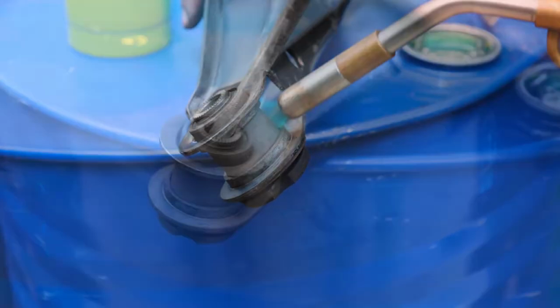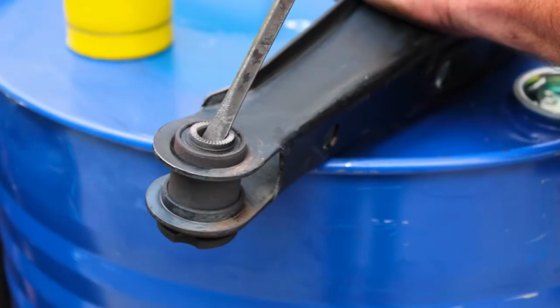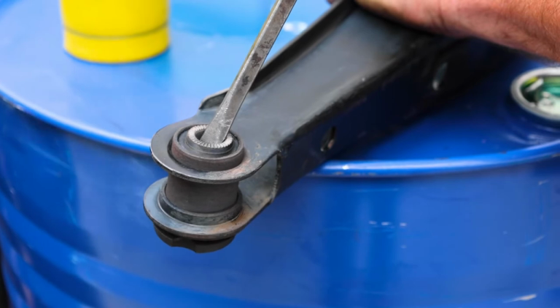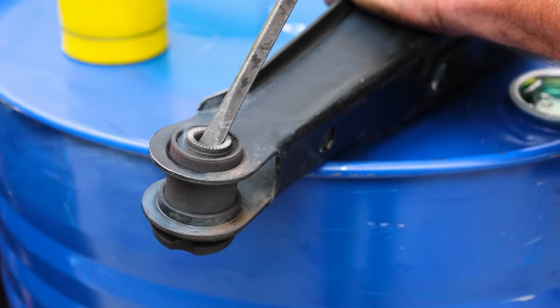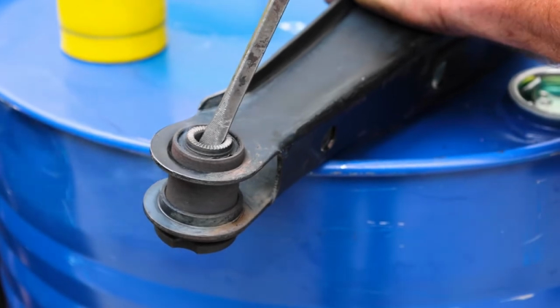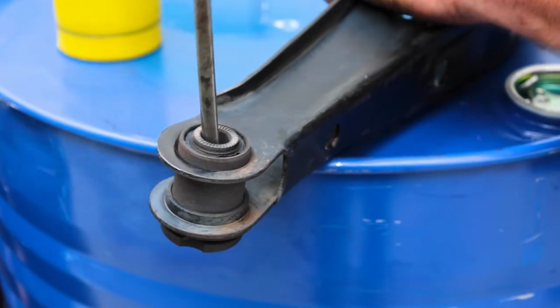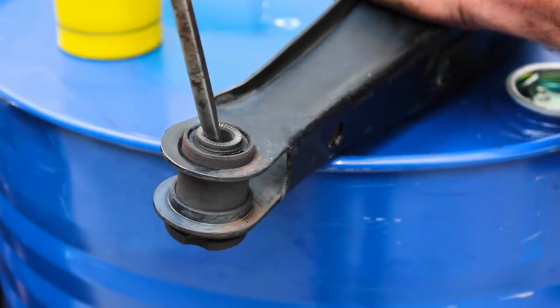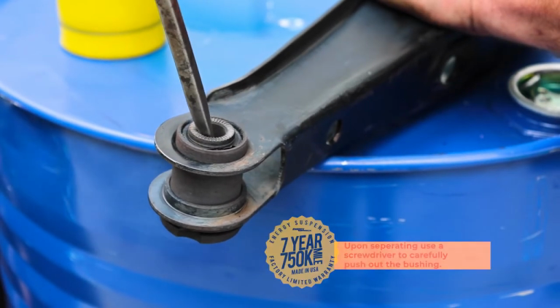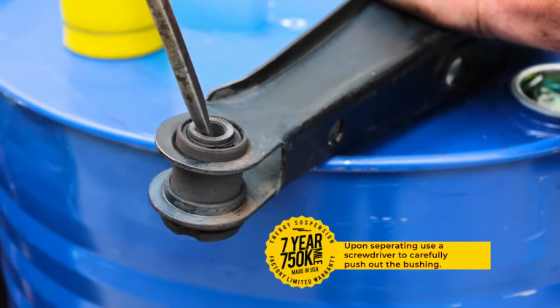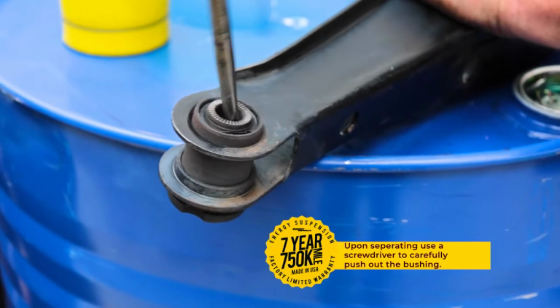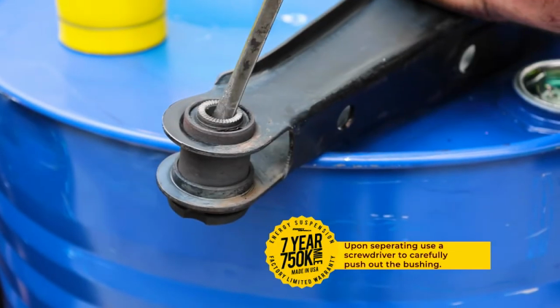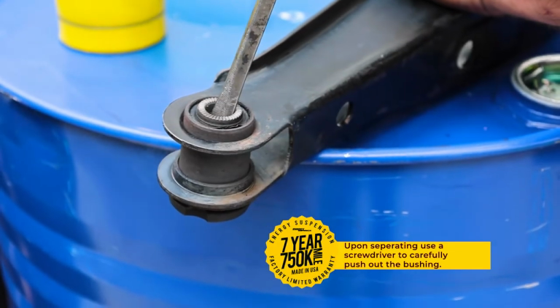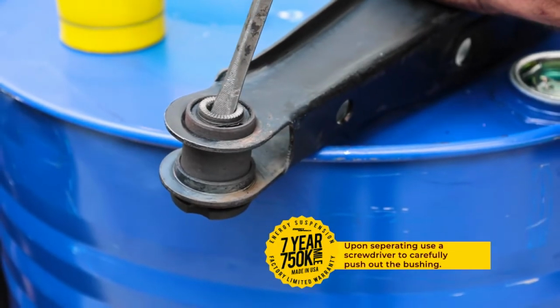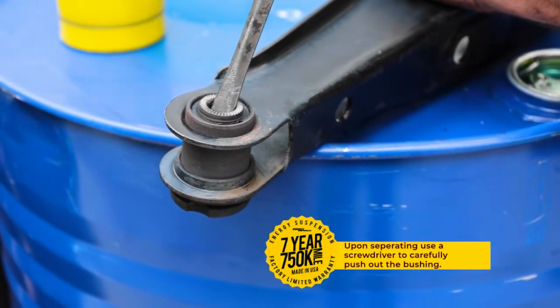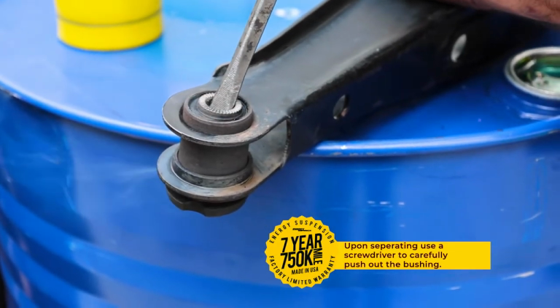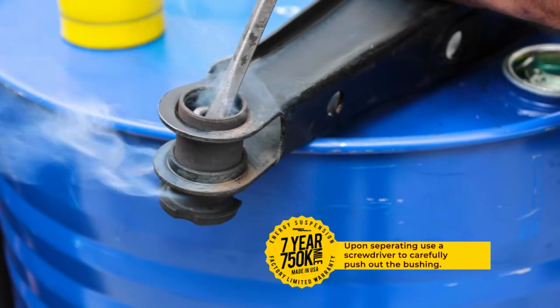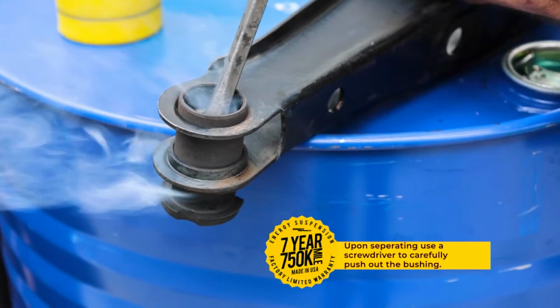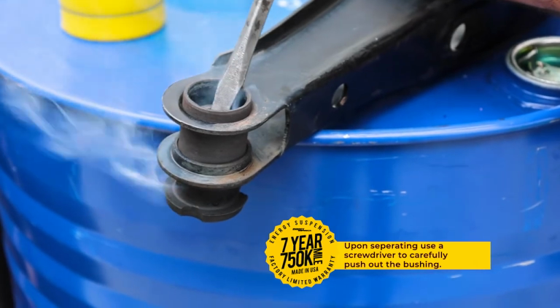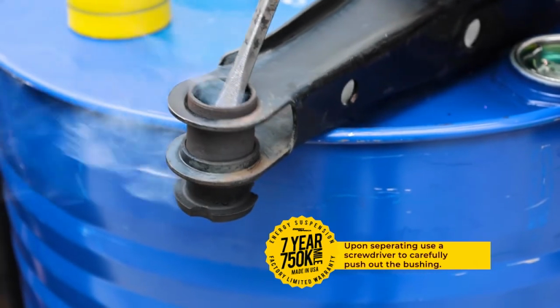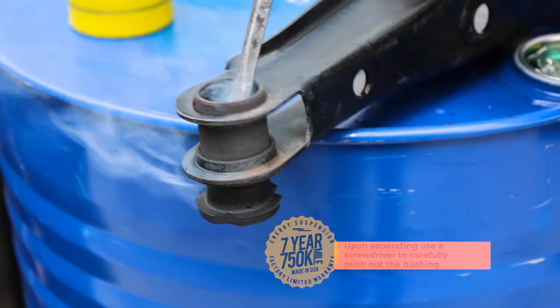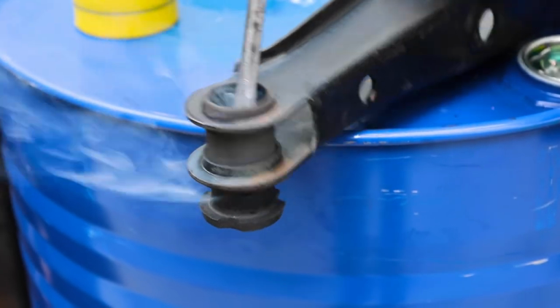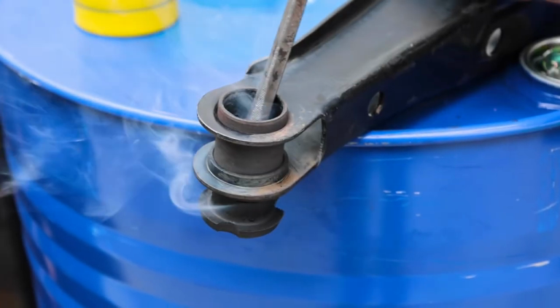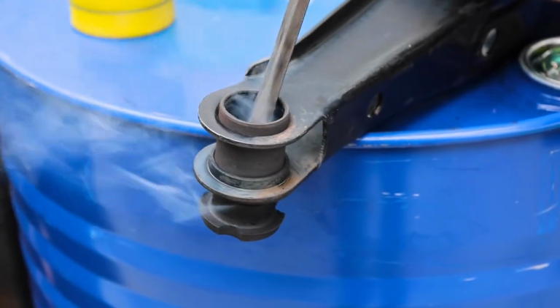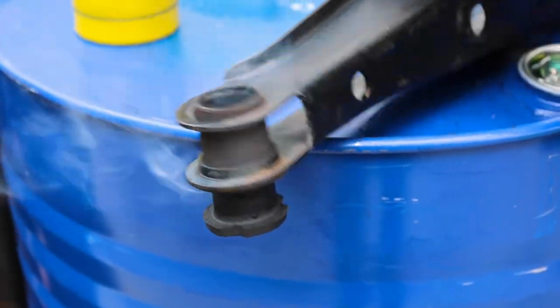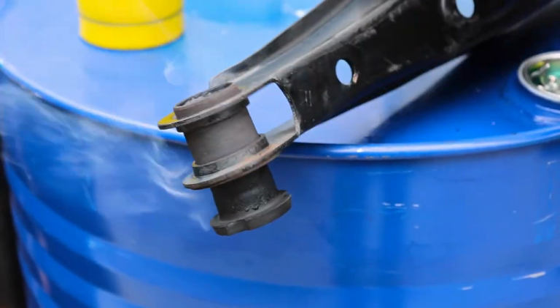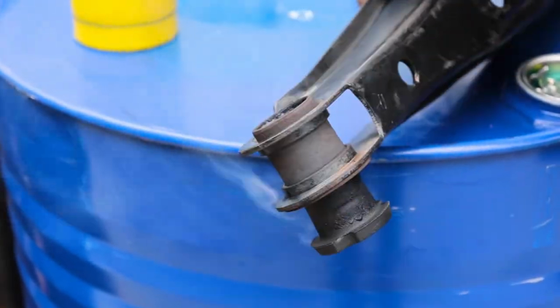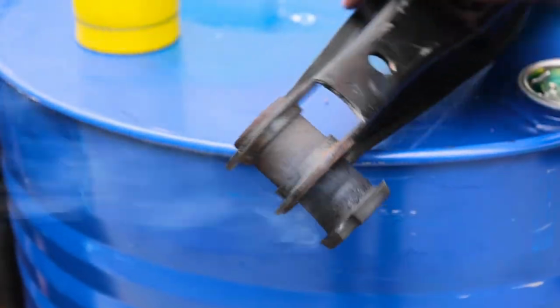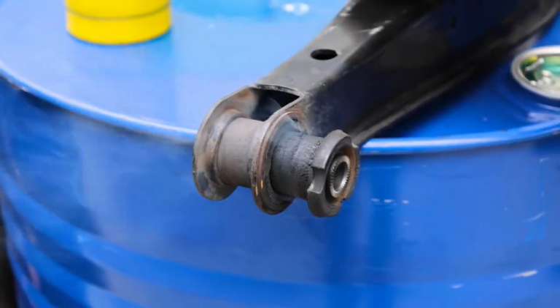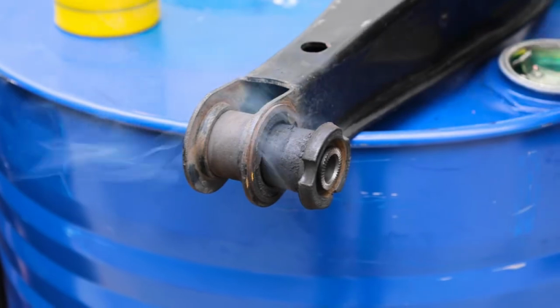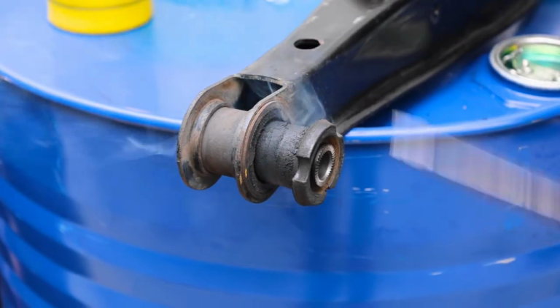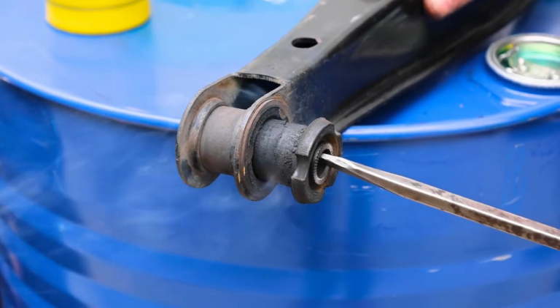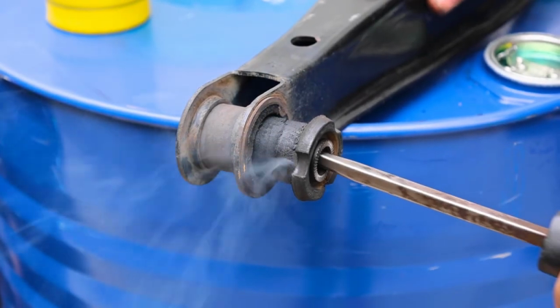A large screwdriver can be used to assist in separating the bushing from the hardware once heated. Appropriate tools to complete this task are a blowtorch, handheld propane canister, or a general torch lighter.